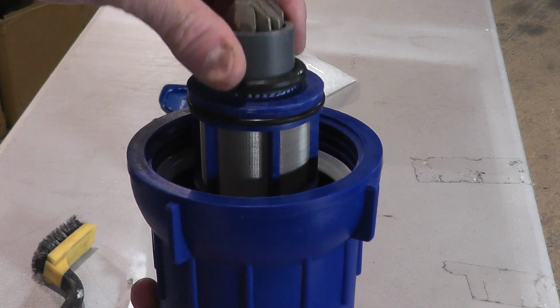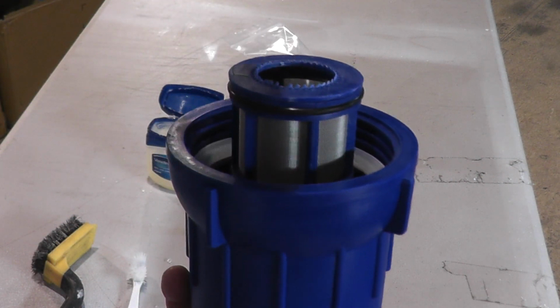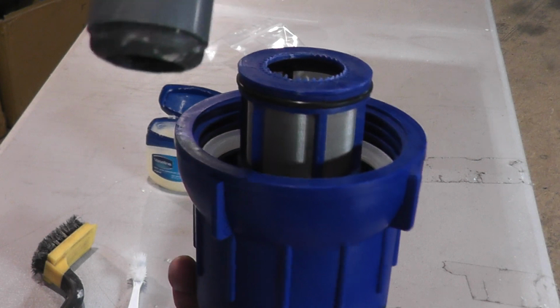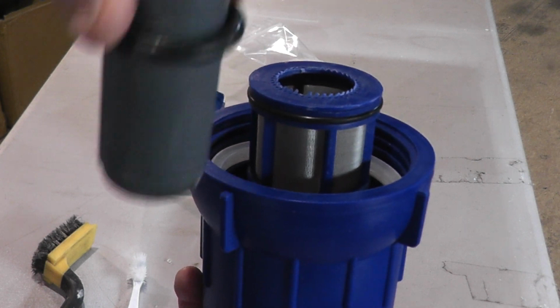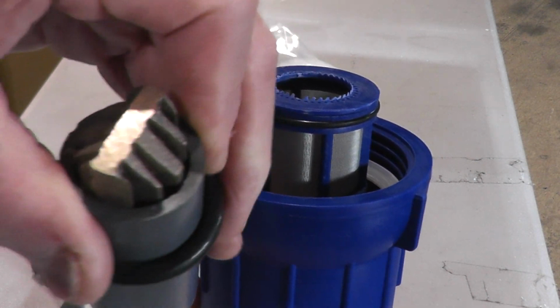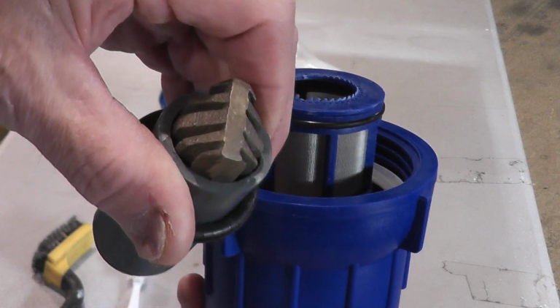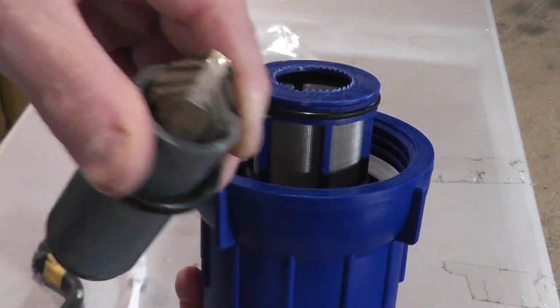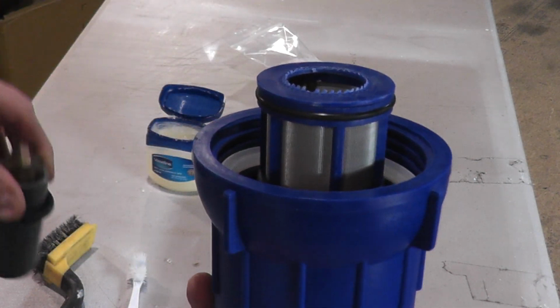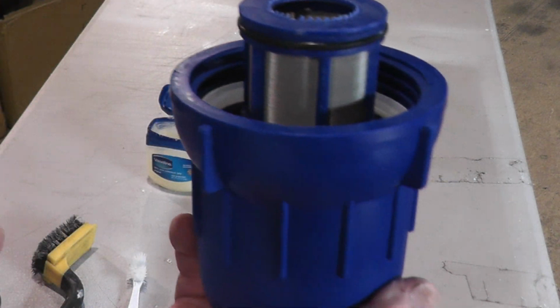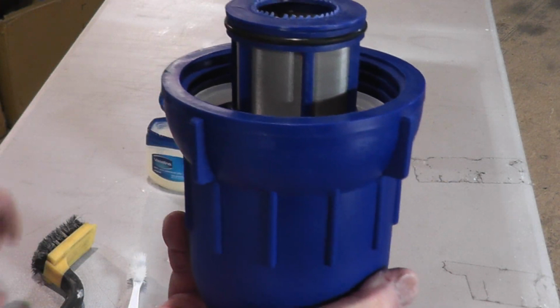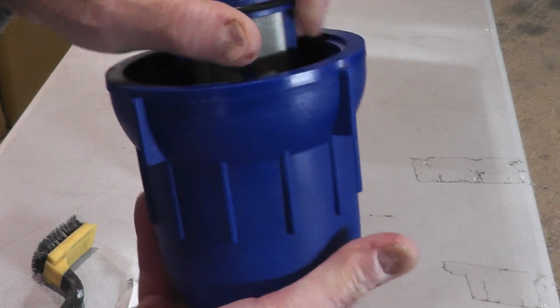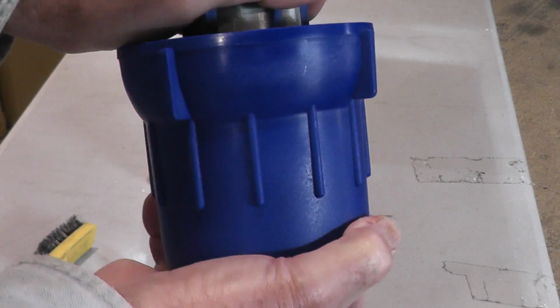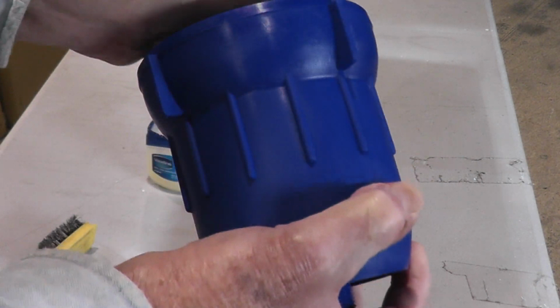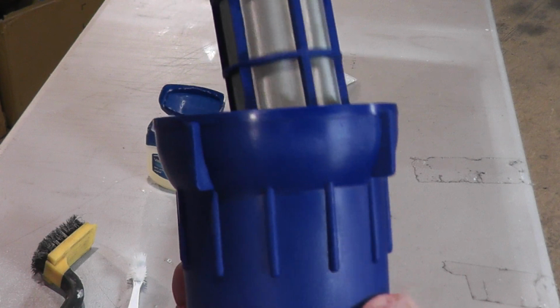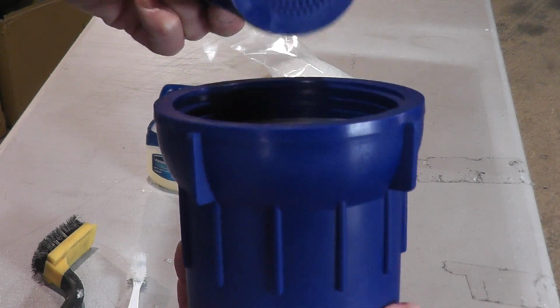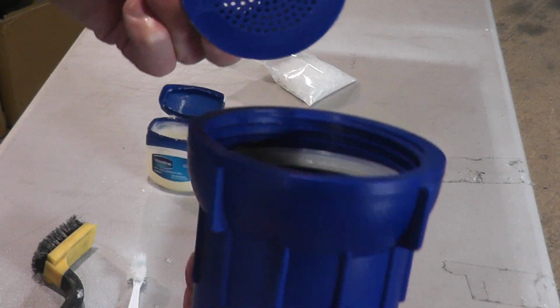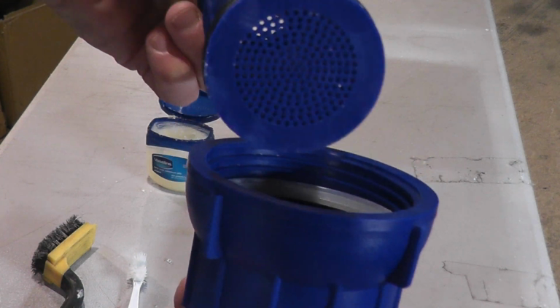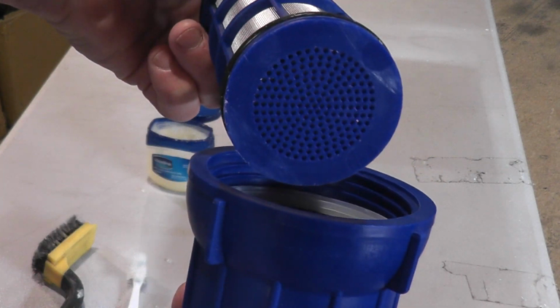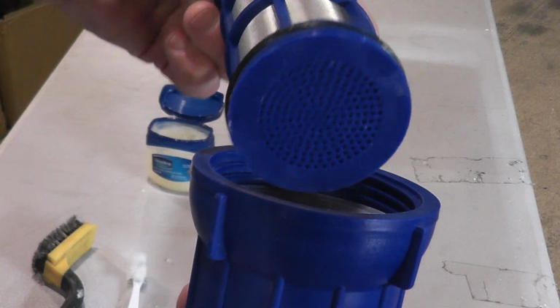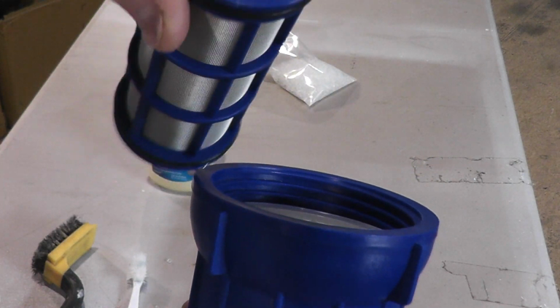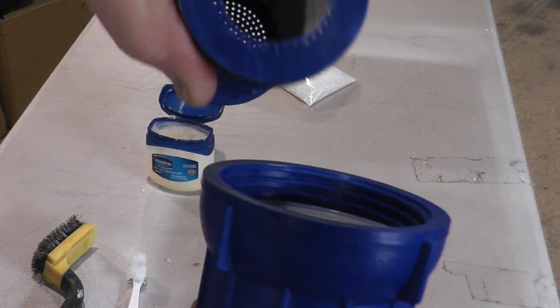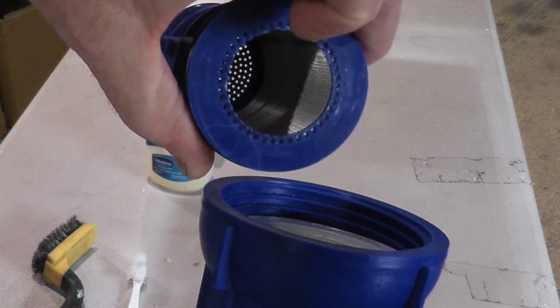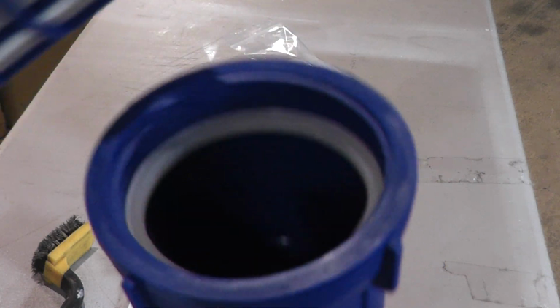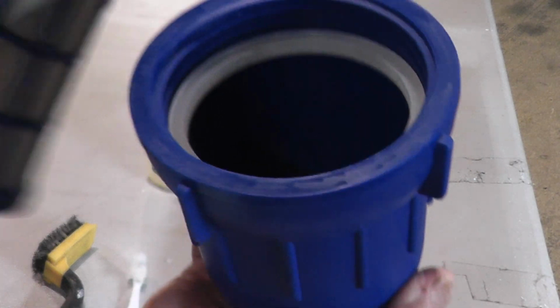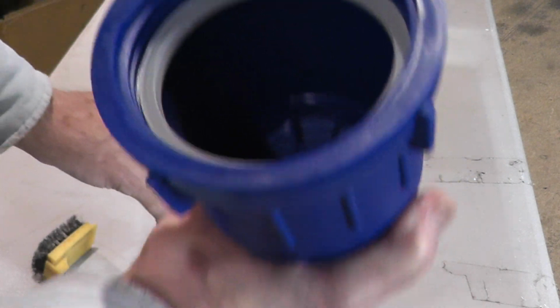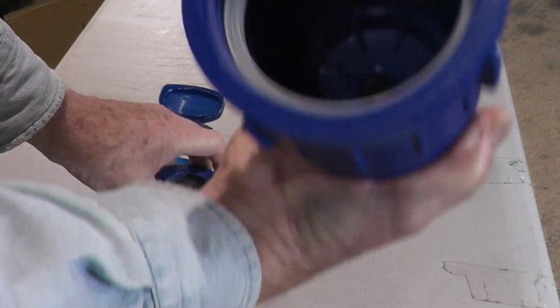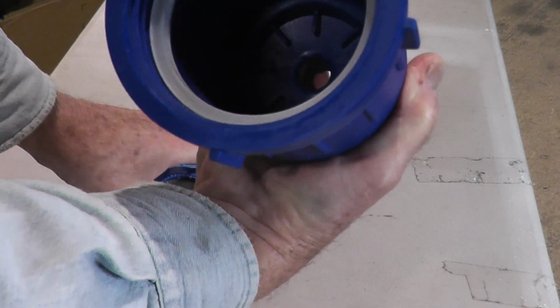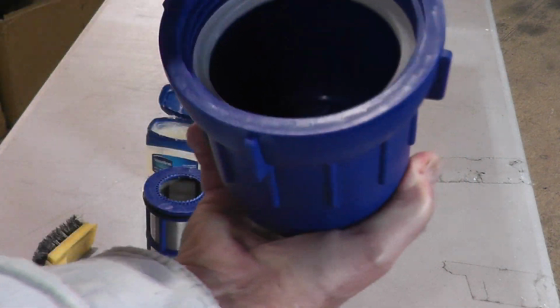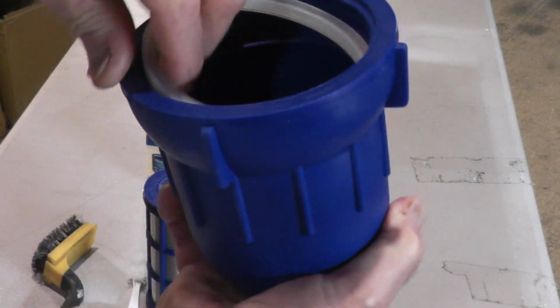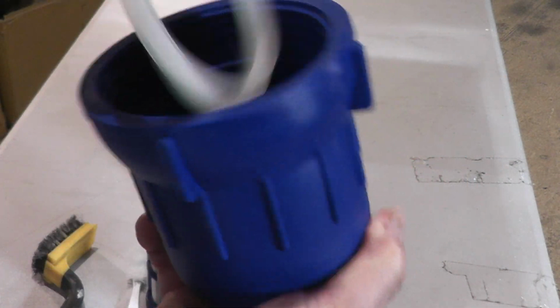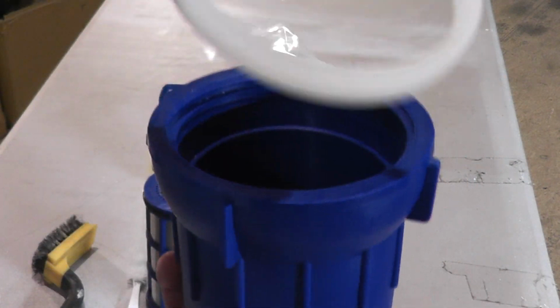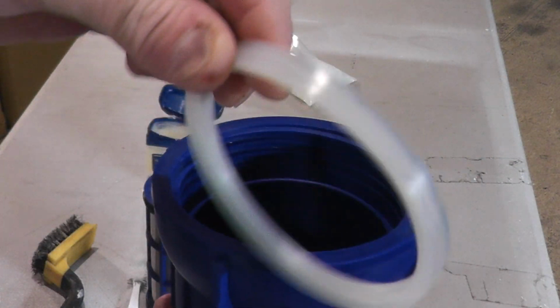This is the catalytic core, or the hard water bullet. This is the stainless steel screen. Notice the bottom that comes off and the top, and of course the inside of the unit with the silicone gasket.